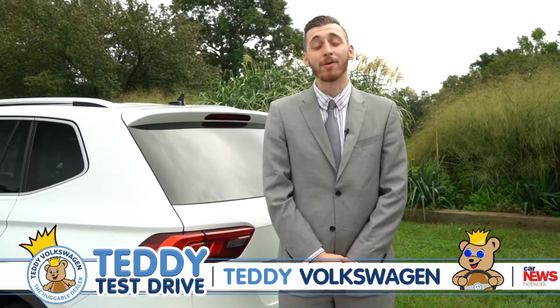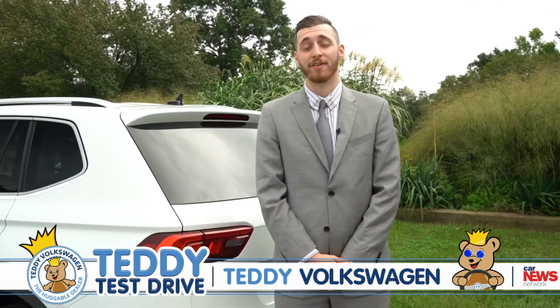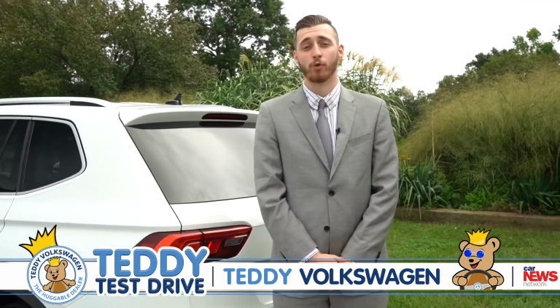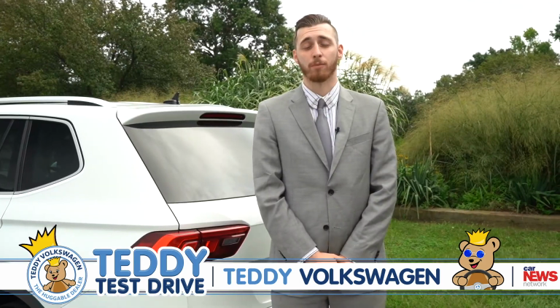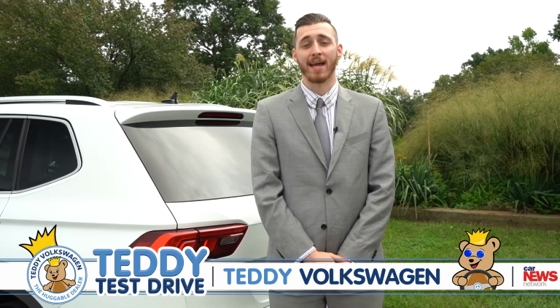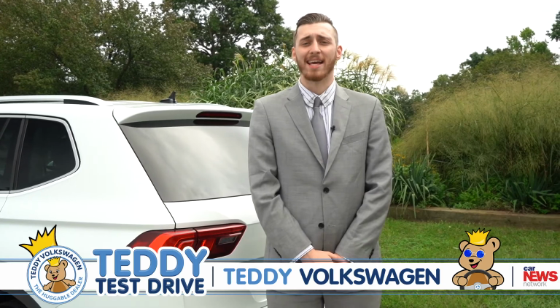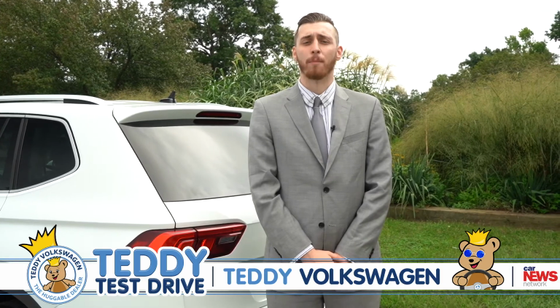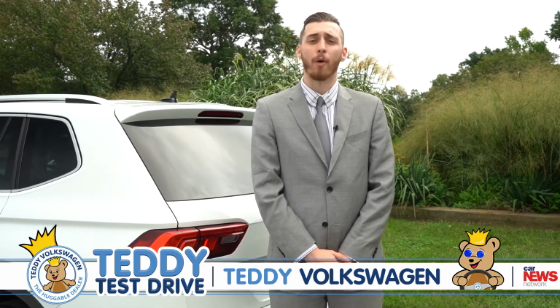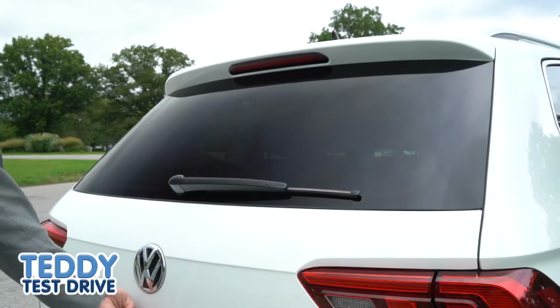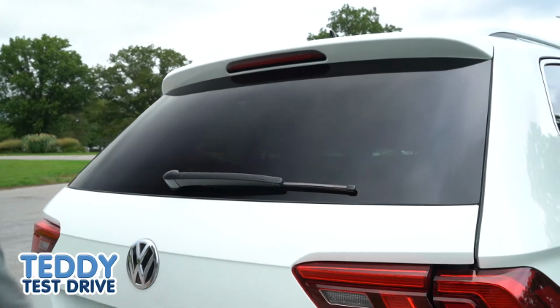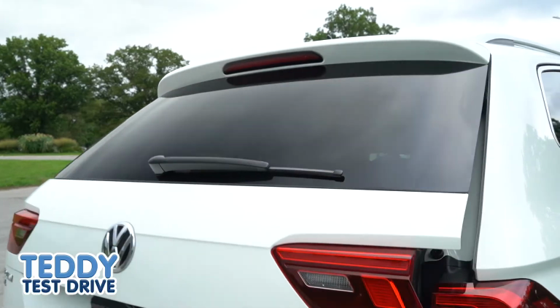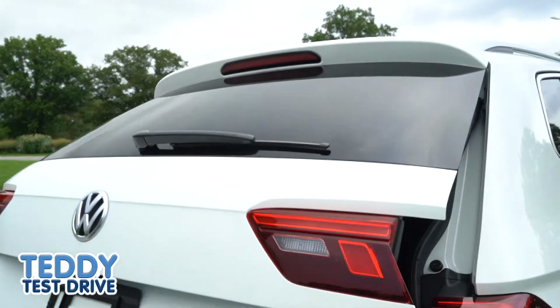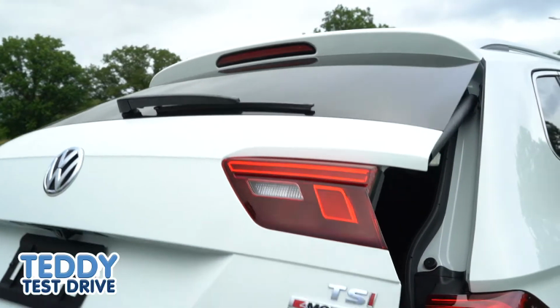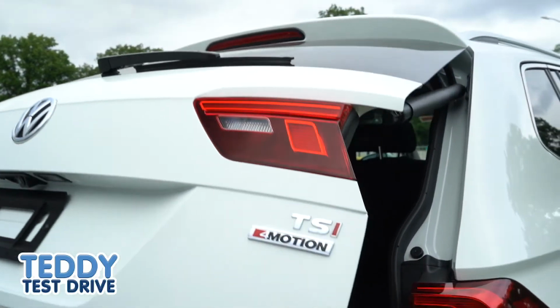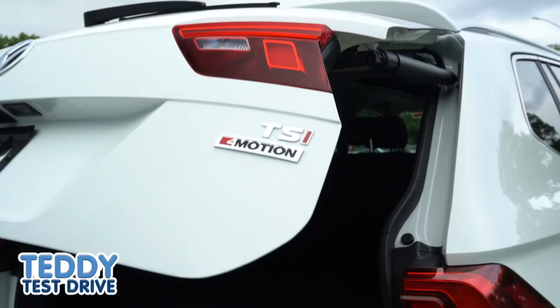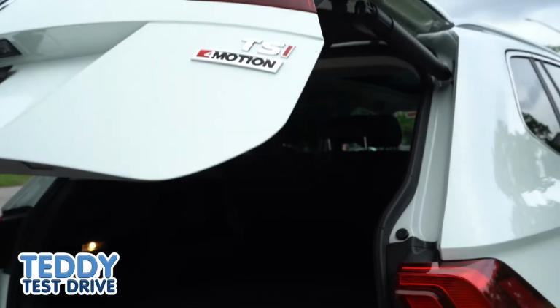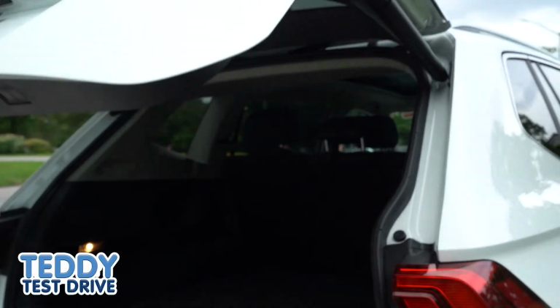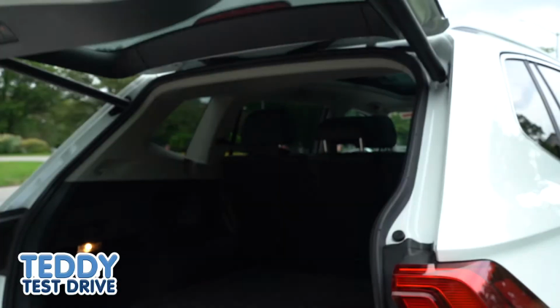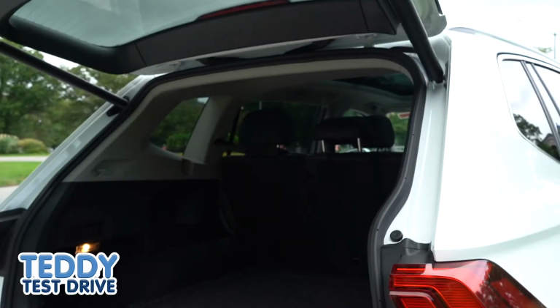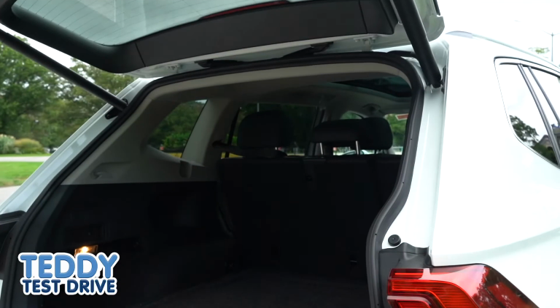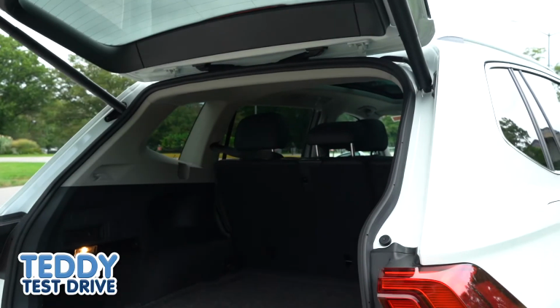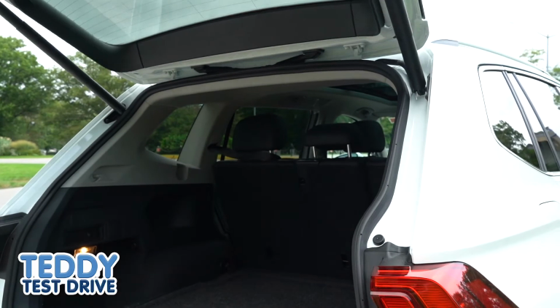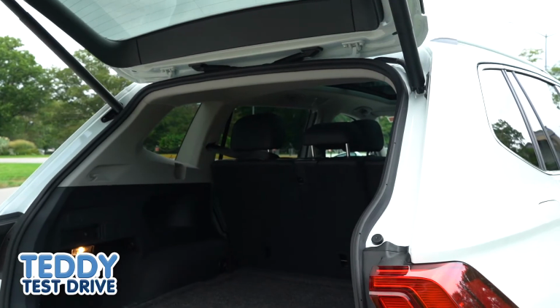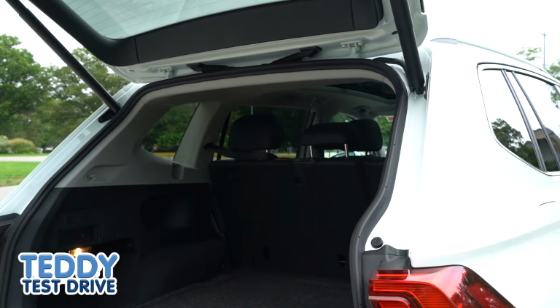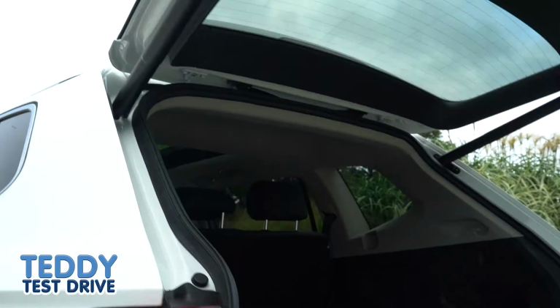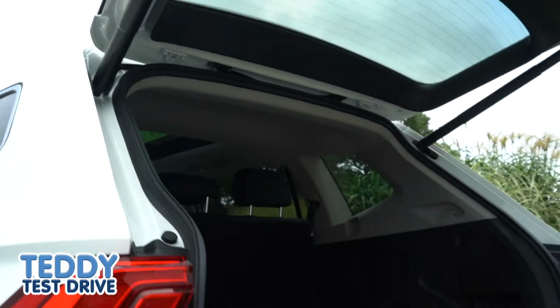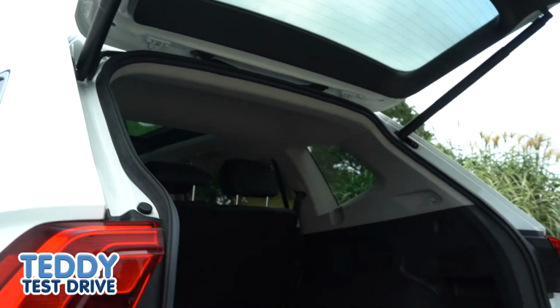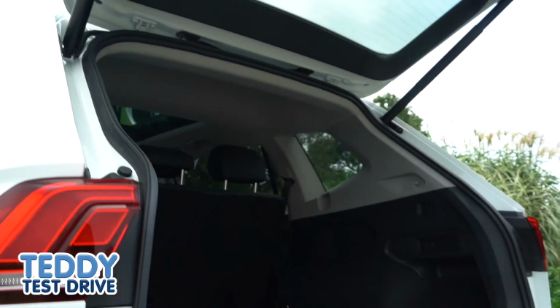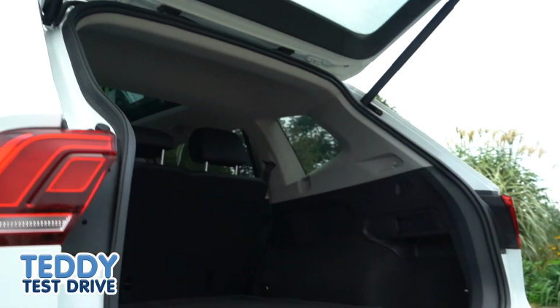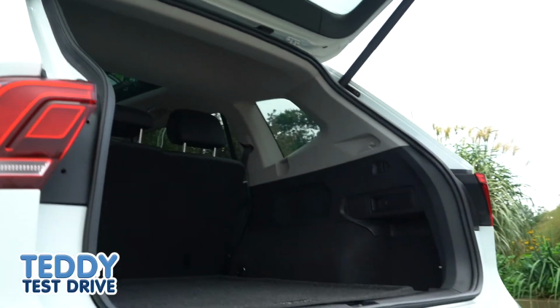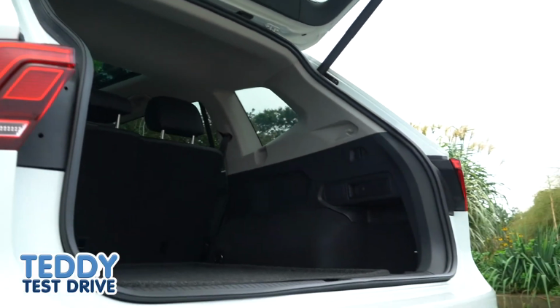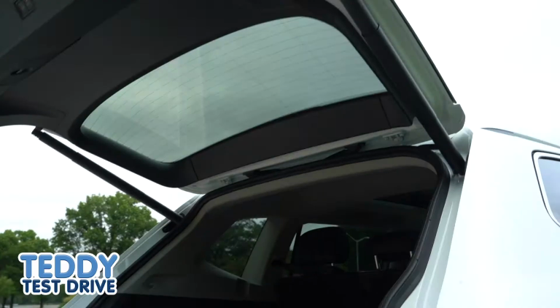Another benefit Volkswagen provides is our power liftgate. So when you need to get into the trunk and you don't have full hands, you're able to open it up and it'll open electronically.